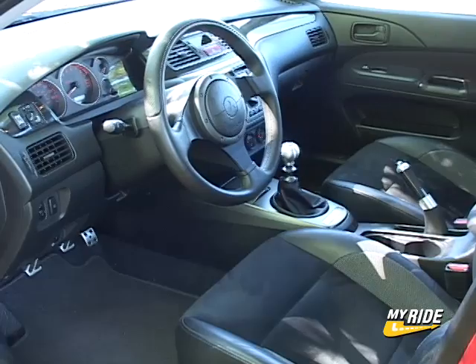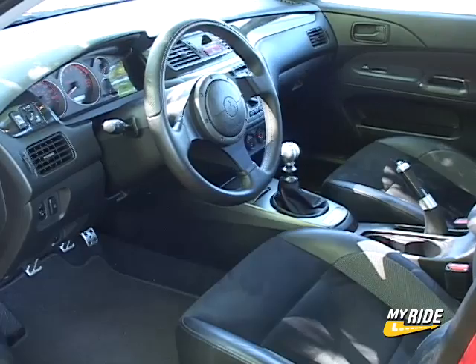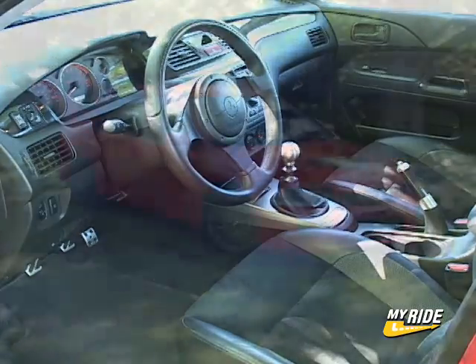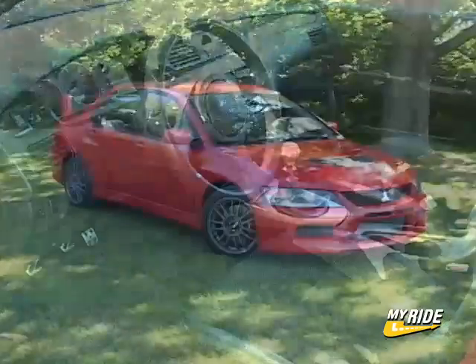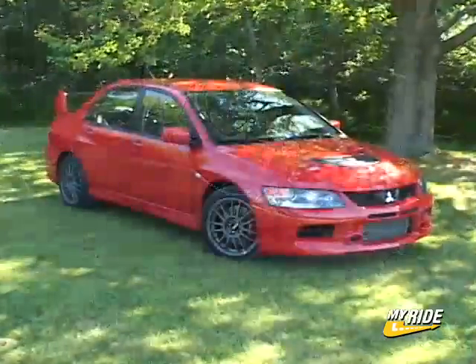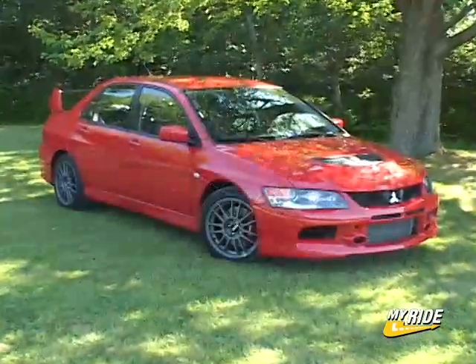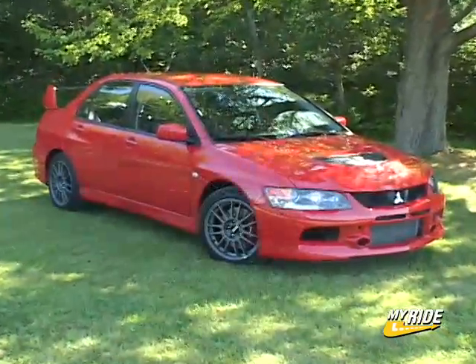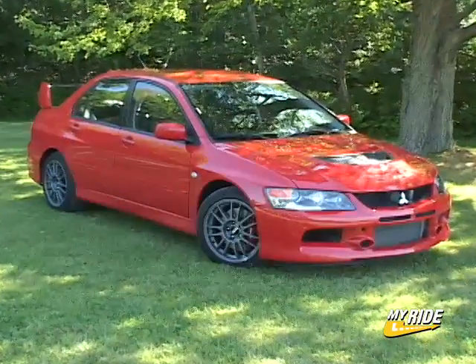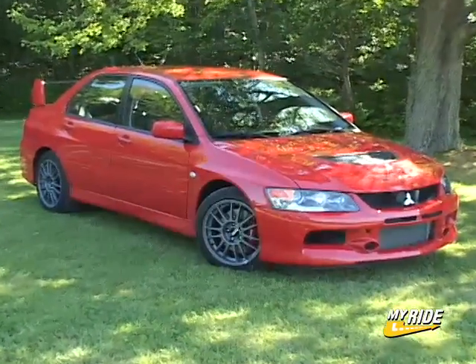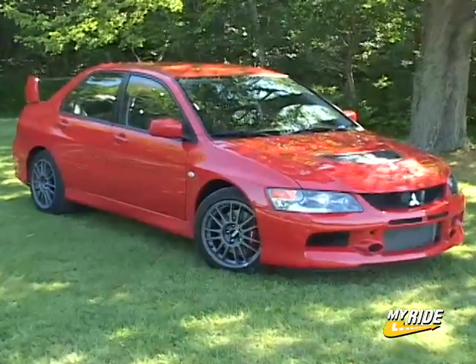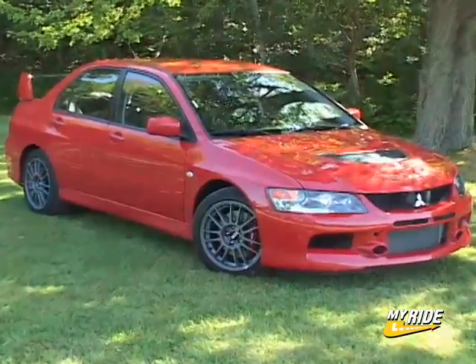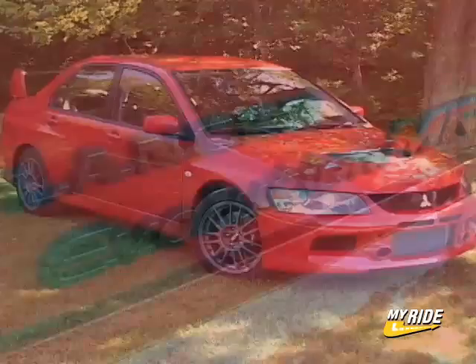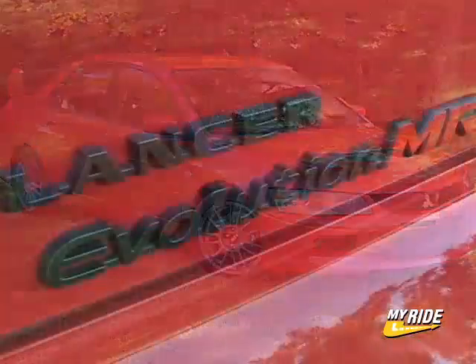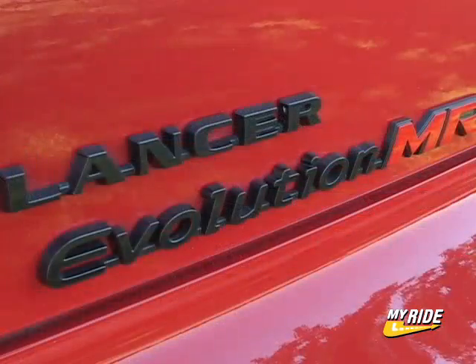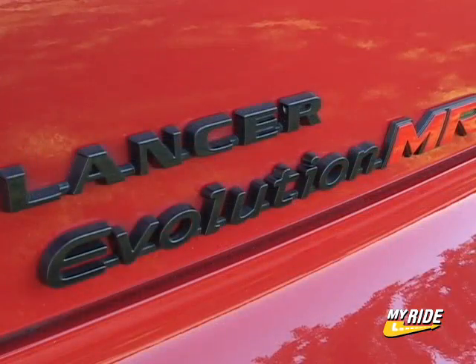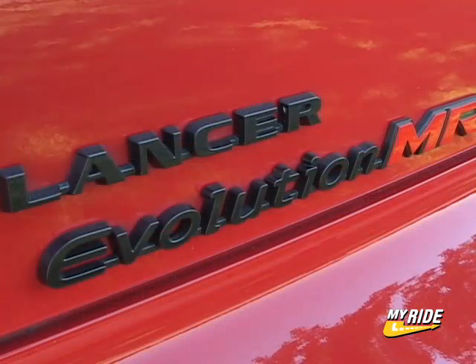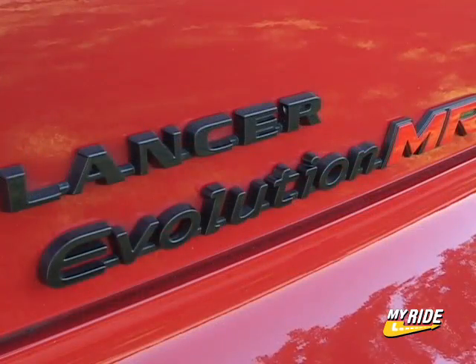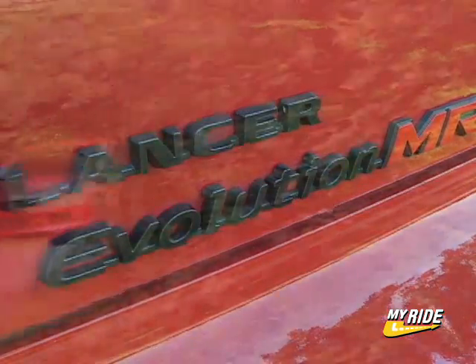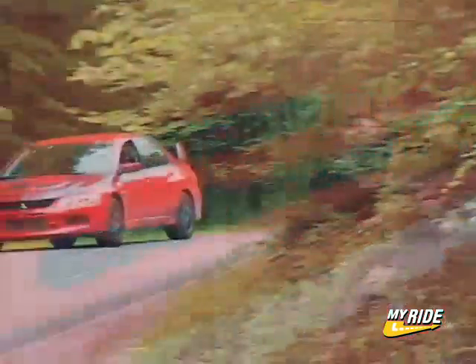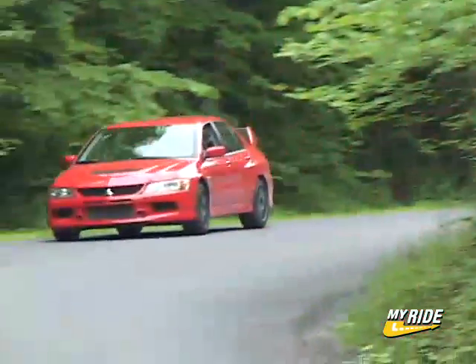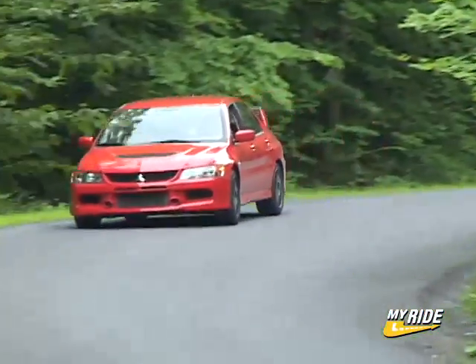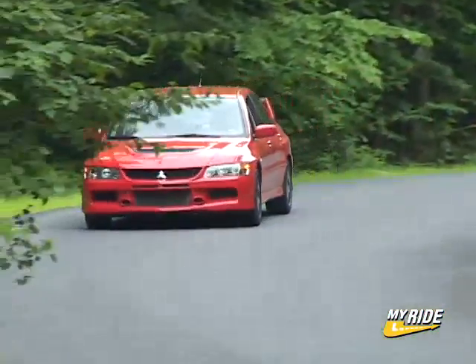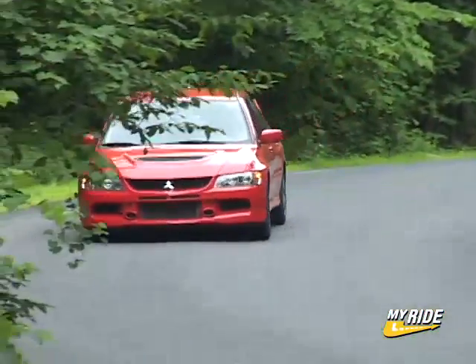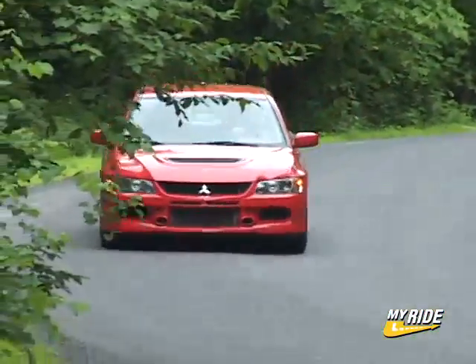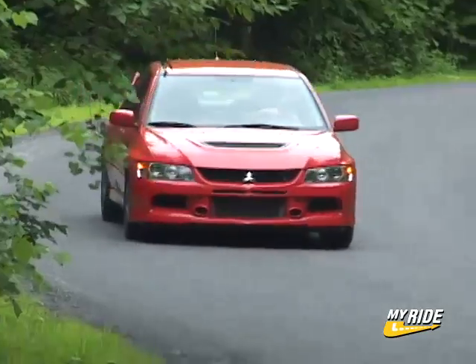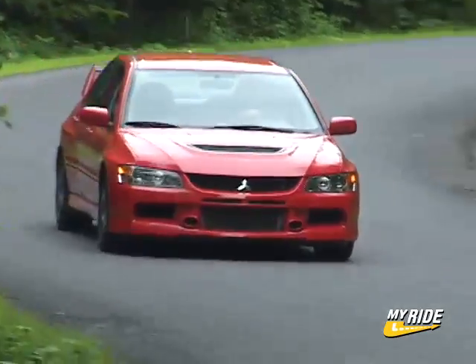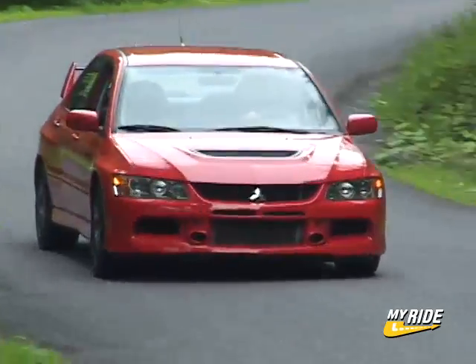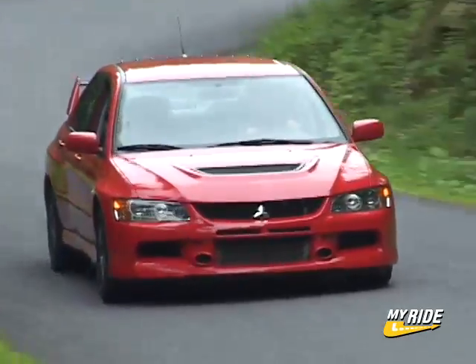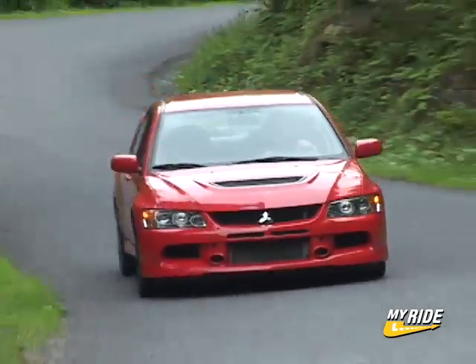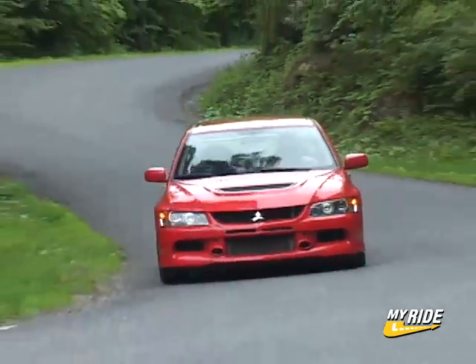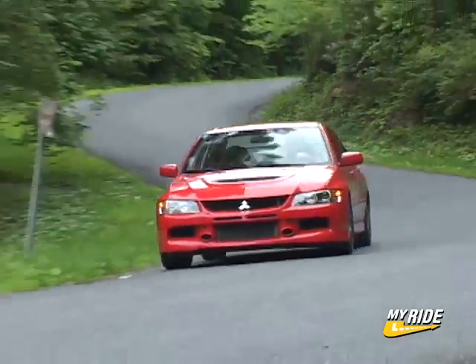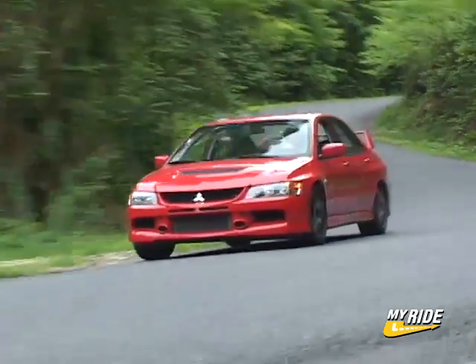Since then, new trim levels of the Evo have been added and this one here, known as the MR, is at the top. With an MSRP of $36,894, this is the most desirable of the Evolution foursome available.